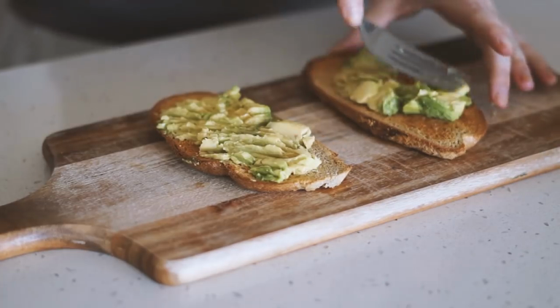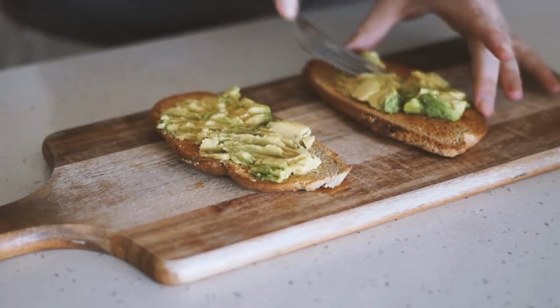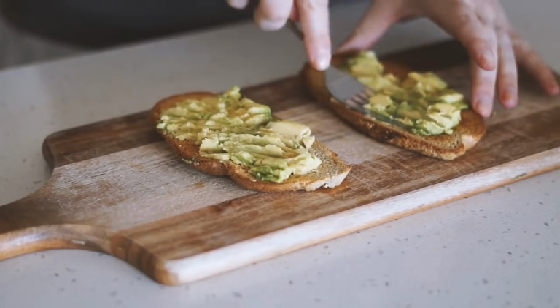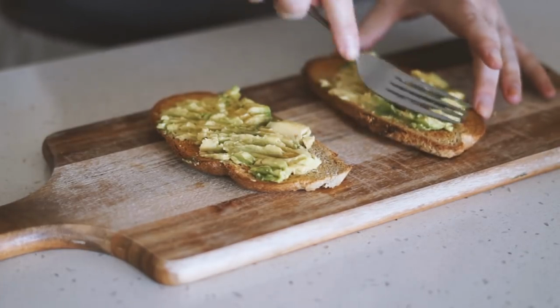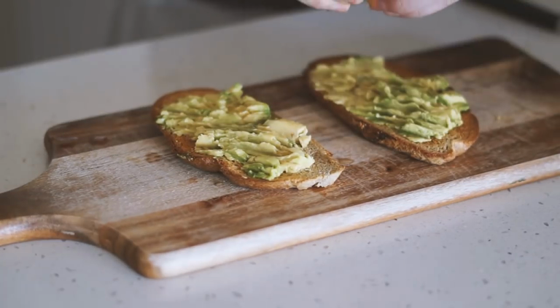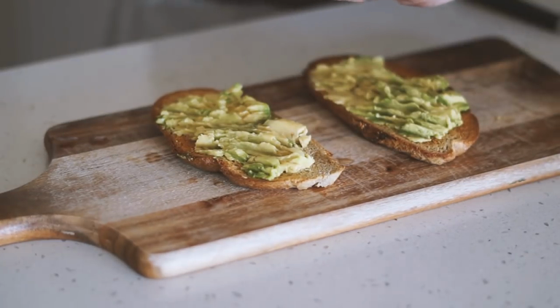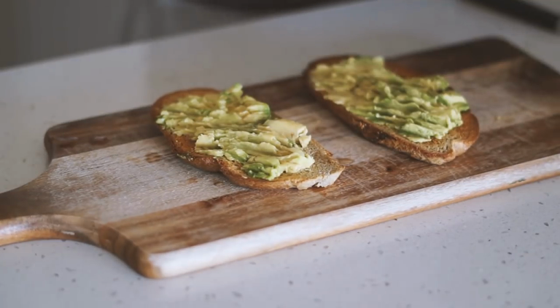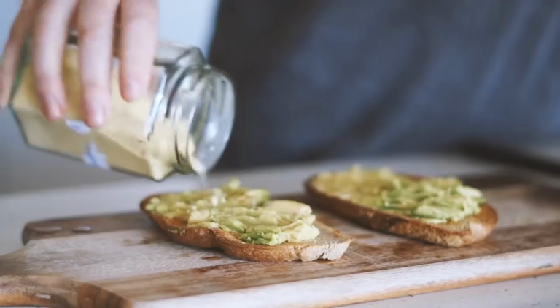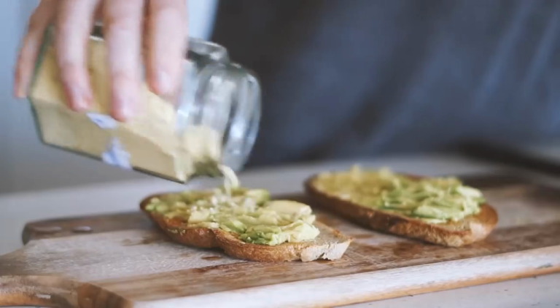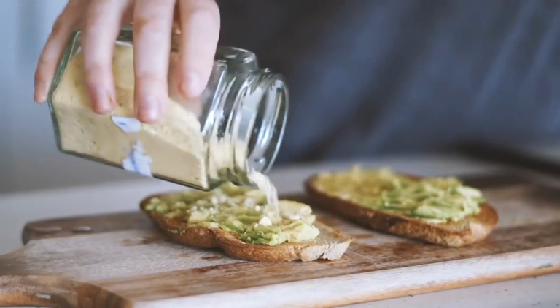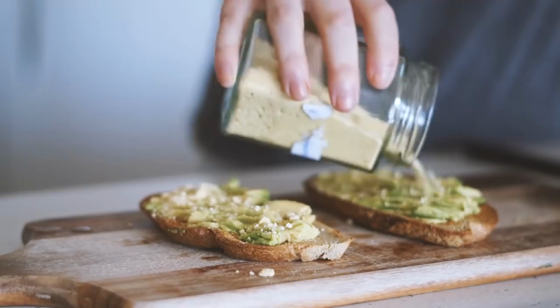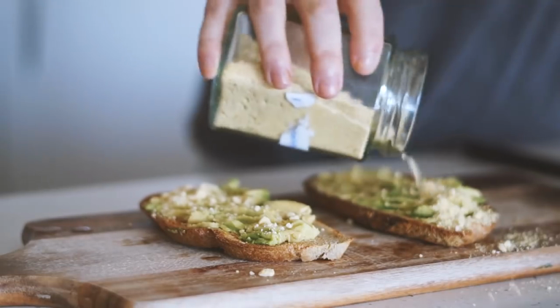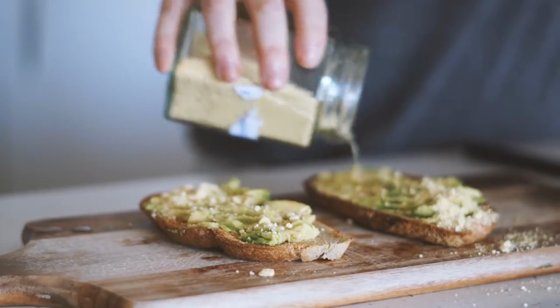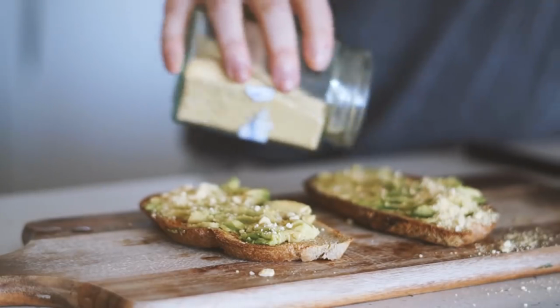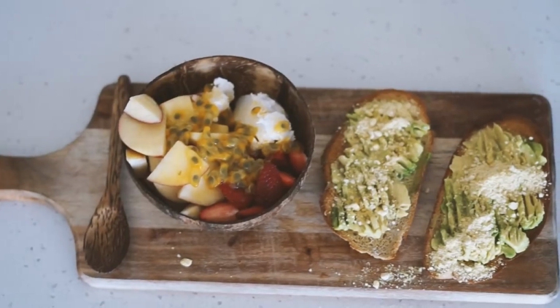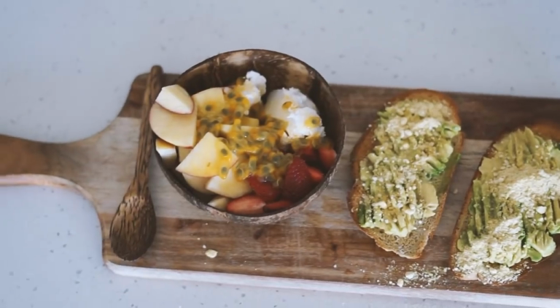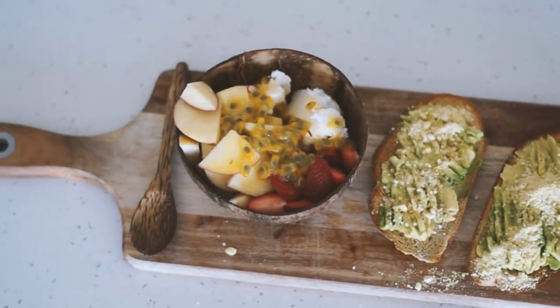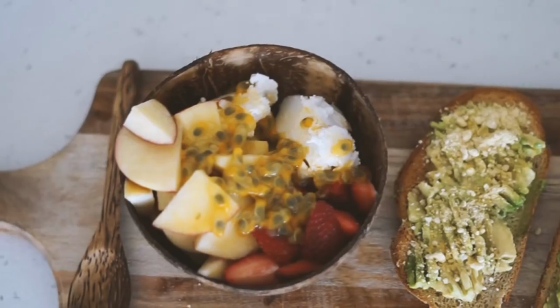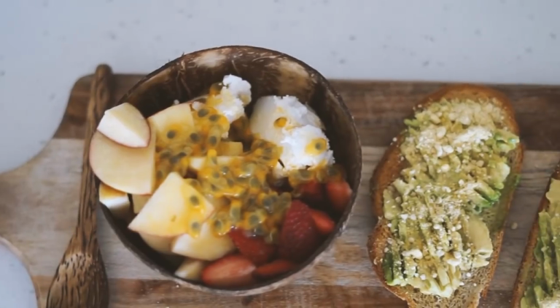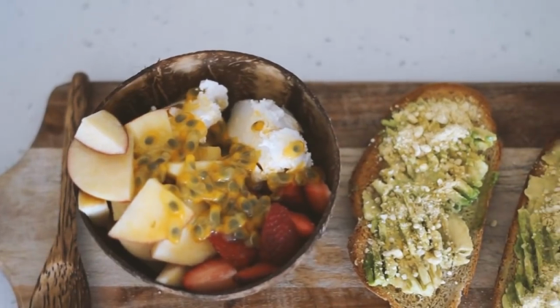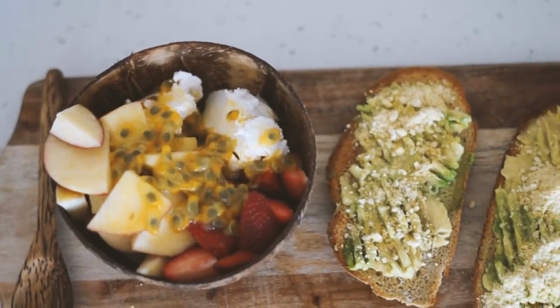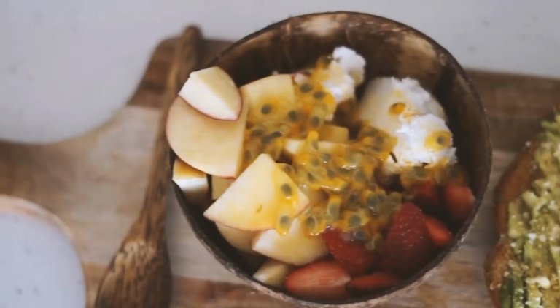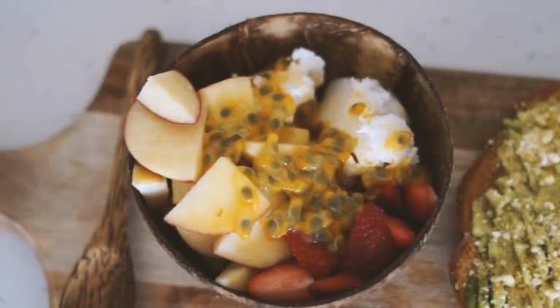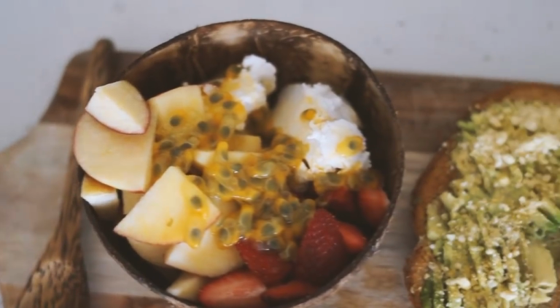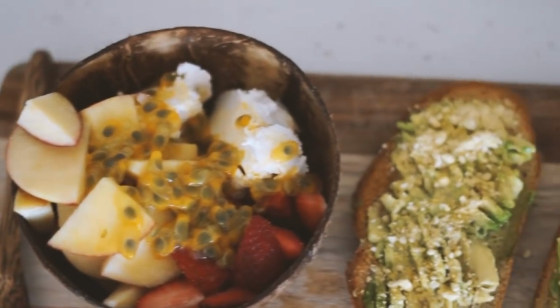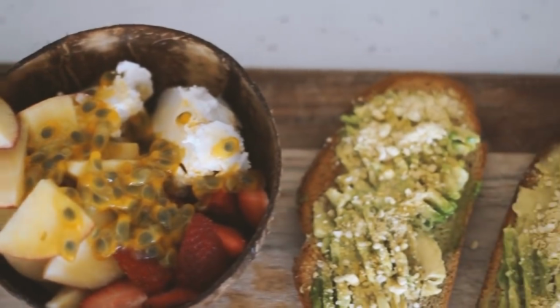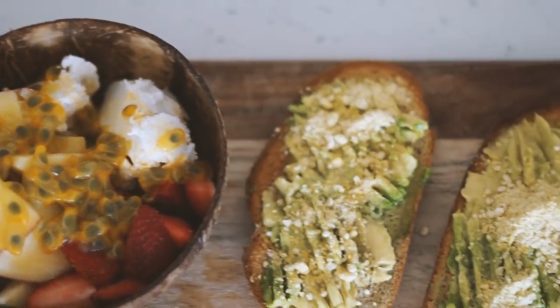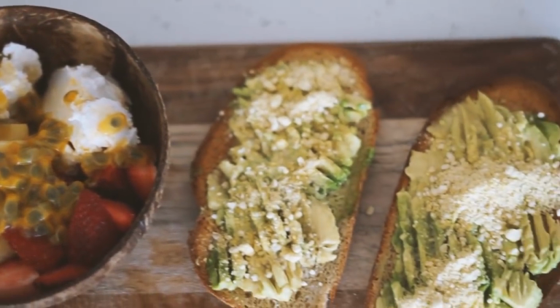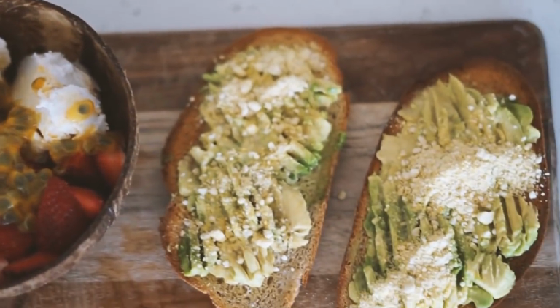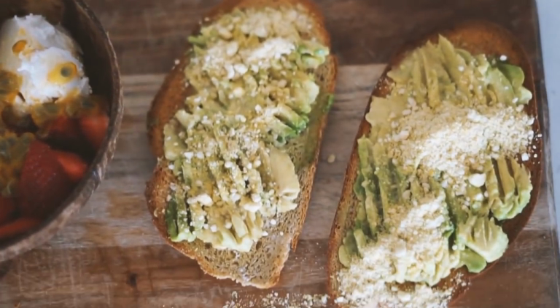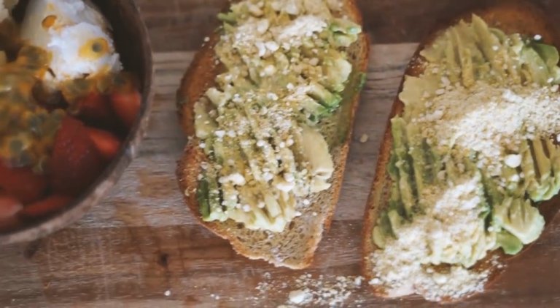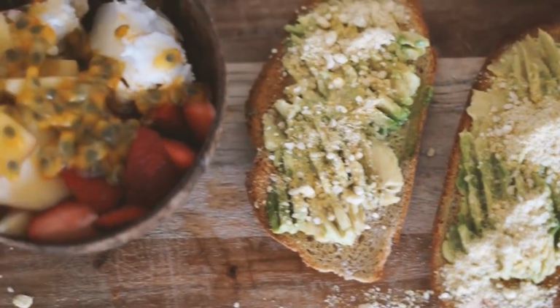Then once my oat sourdough is toasted, I put some avocado, some lemon juice, and my cashew parmesan on top. That is what I had for breakfast — this was honestly probably my favorite breakfast of the week, so so good.